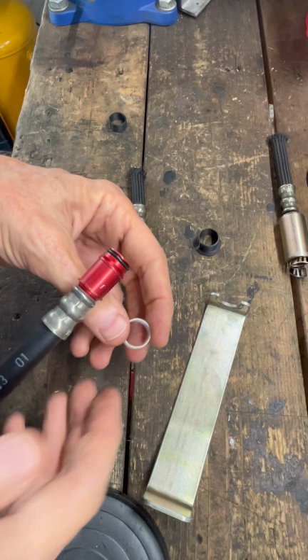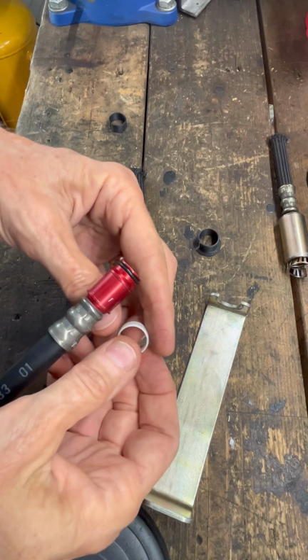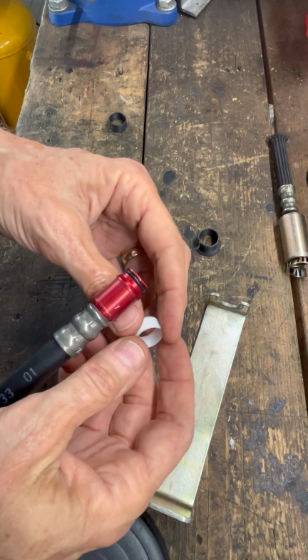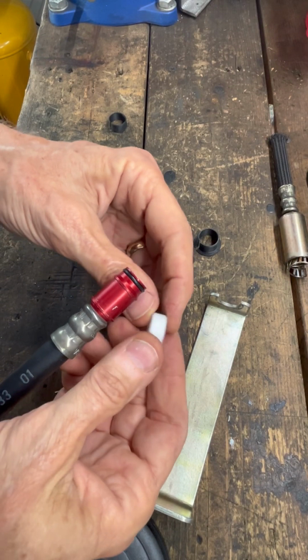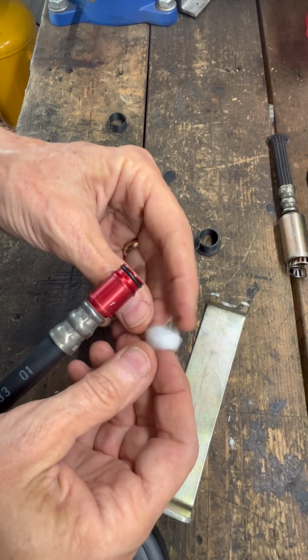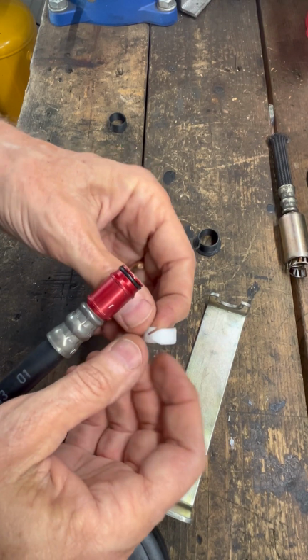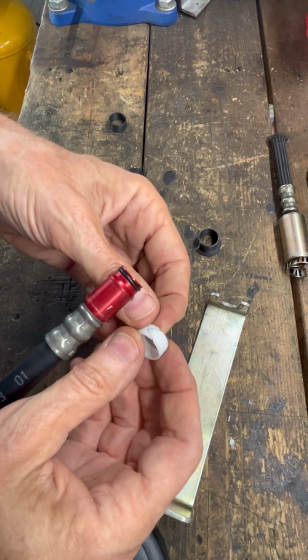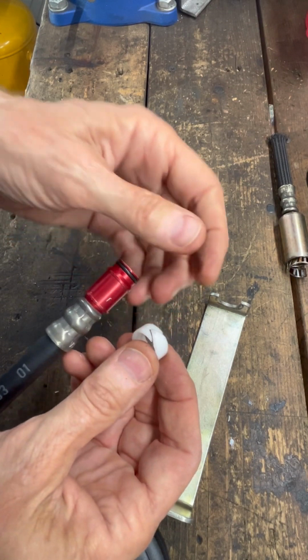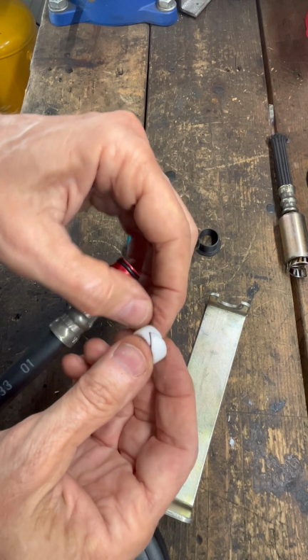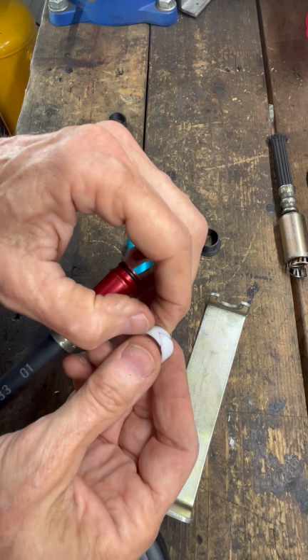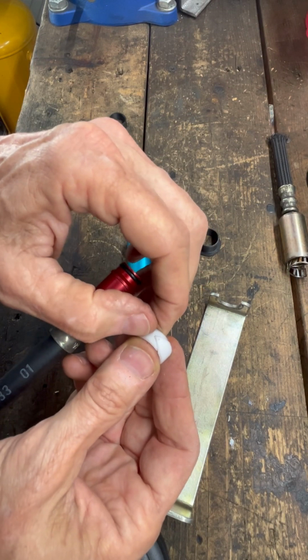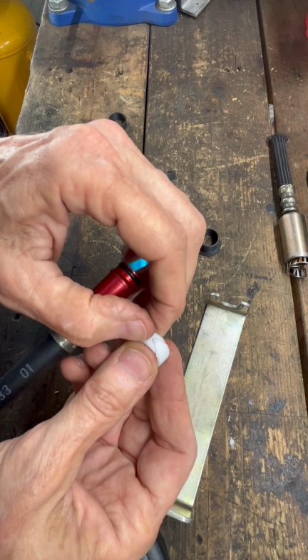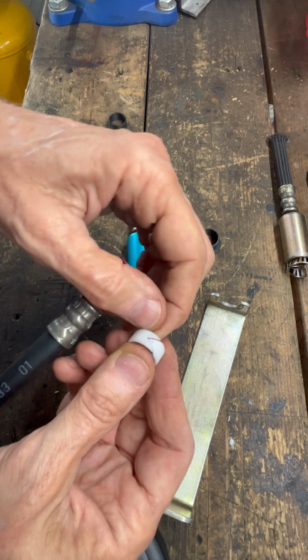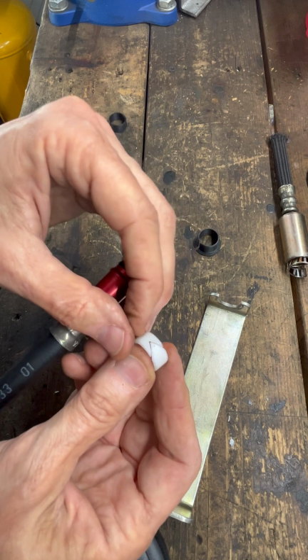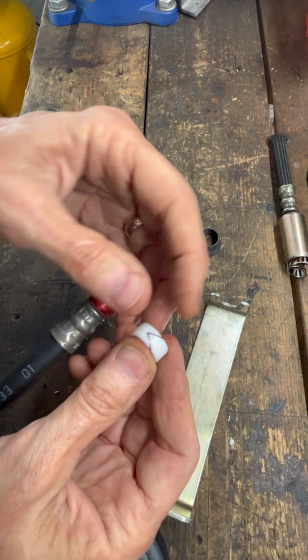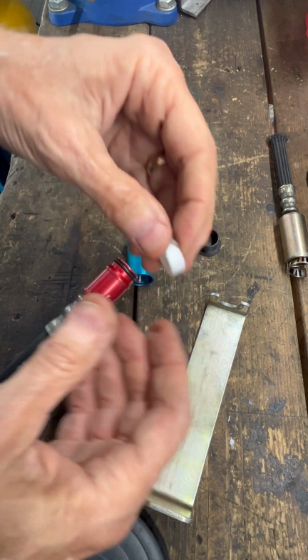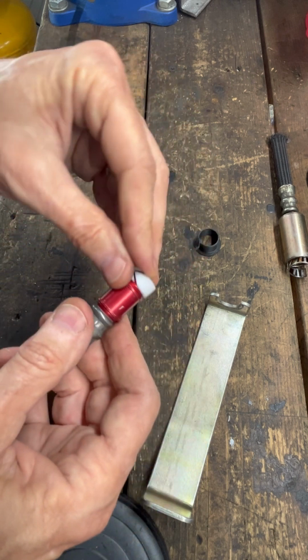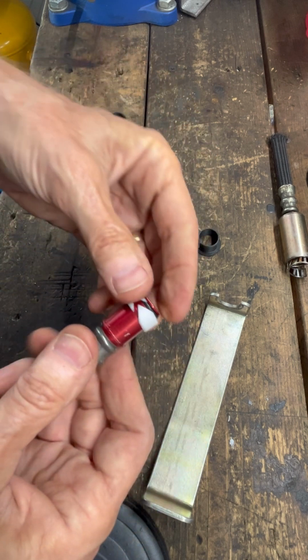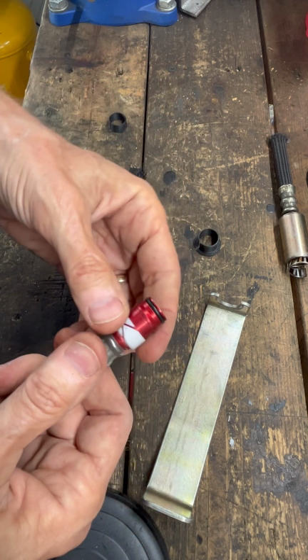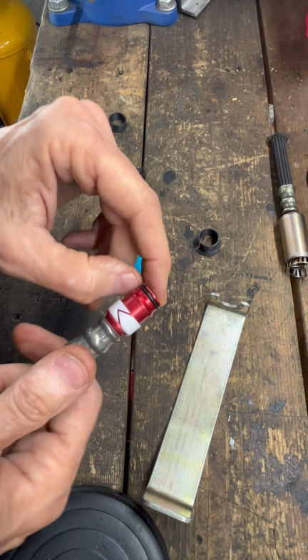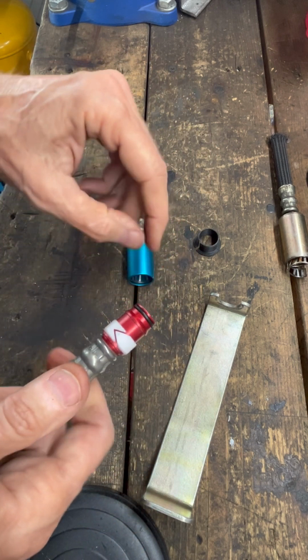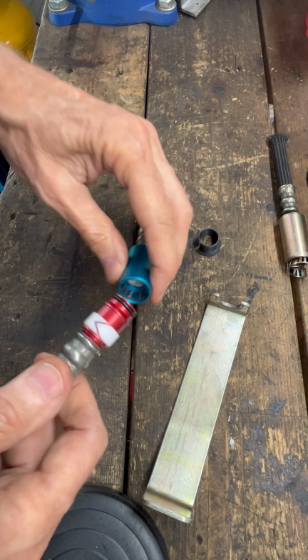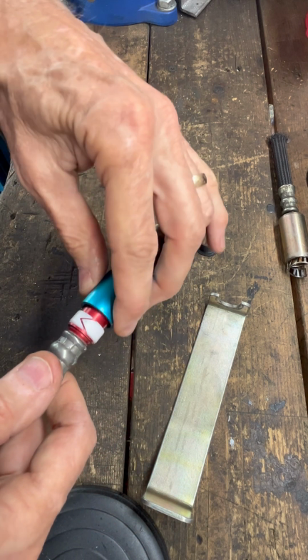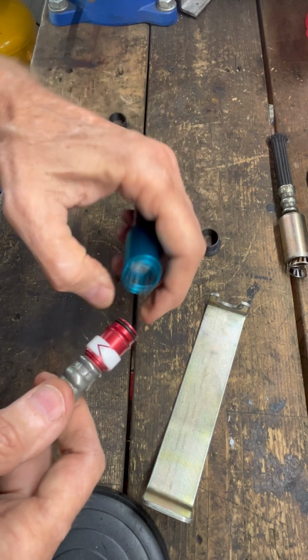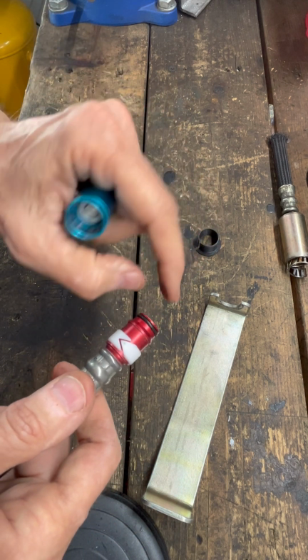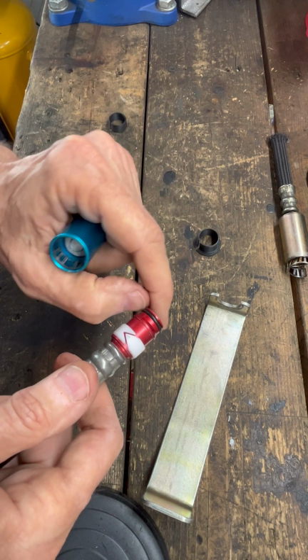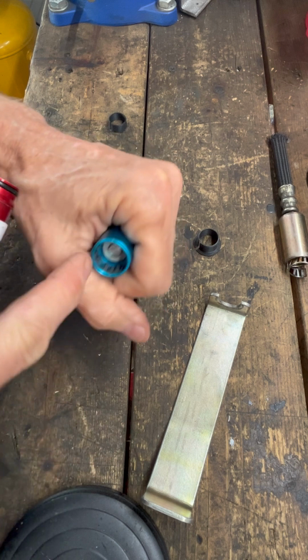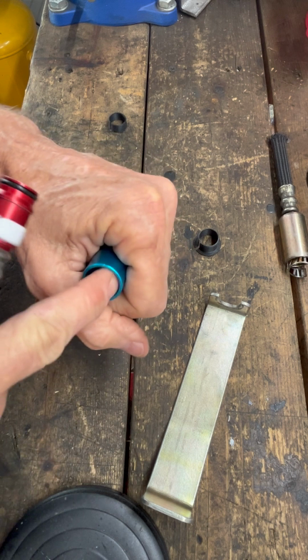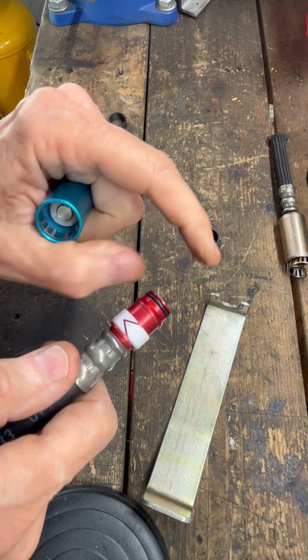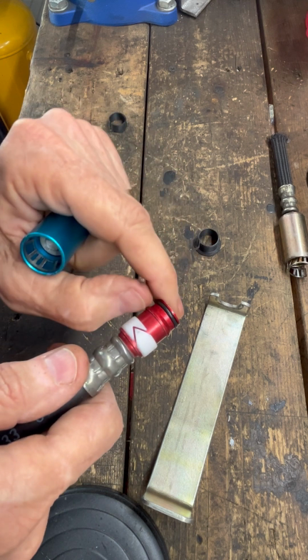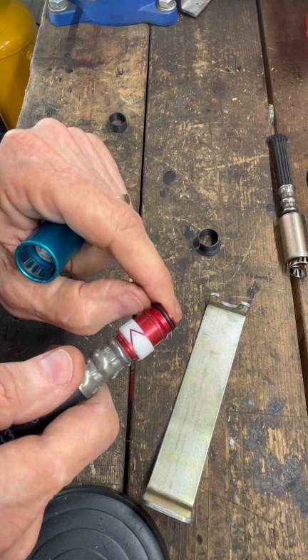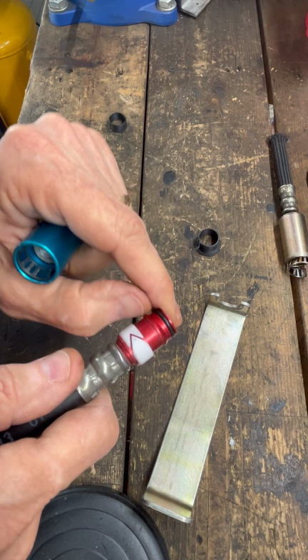This is how the quick disconnect fittings work. This soft Teflon ring has a little chamfer on each end, and it sits like that and we pop it together. There are little stainless steel fingers in there that grab this lip.